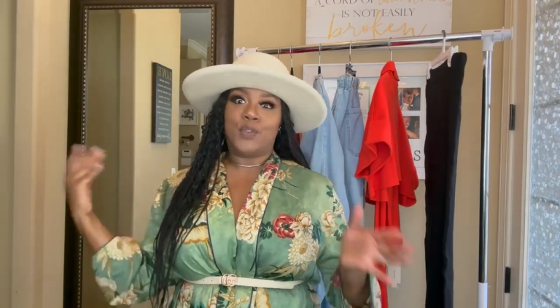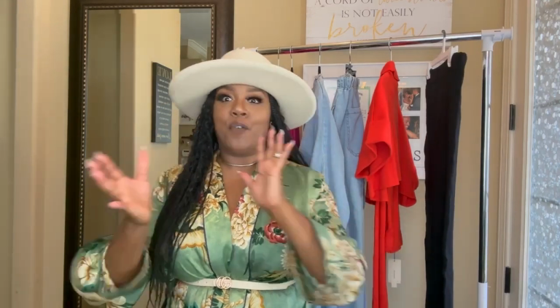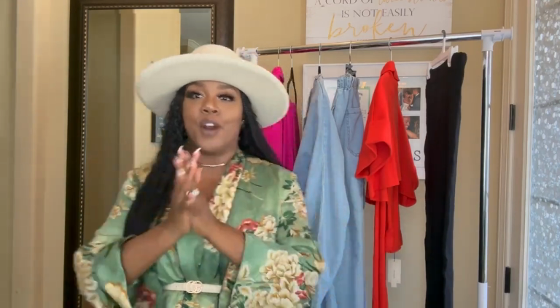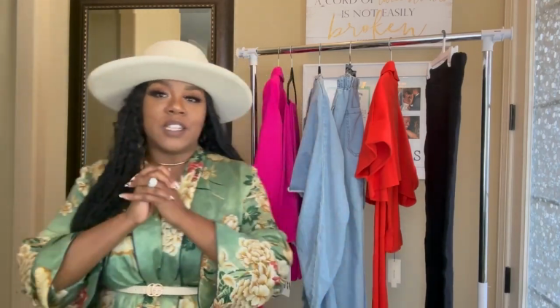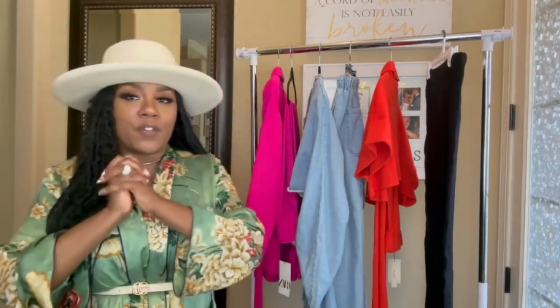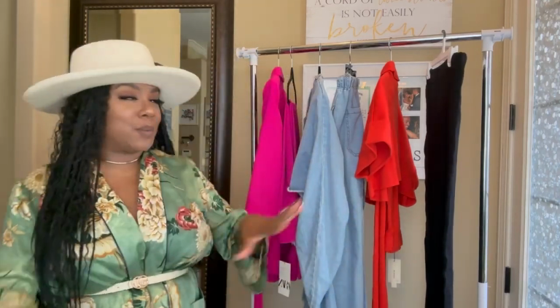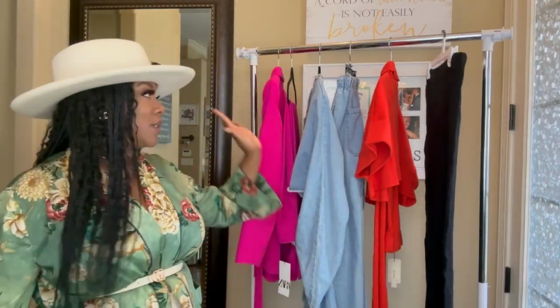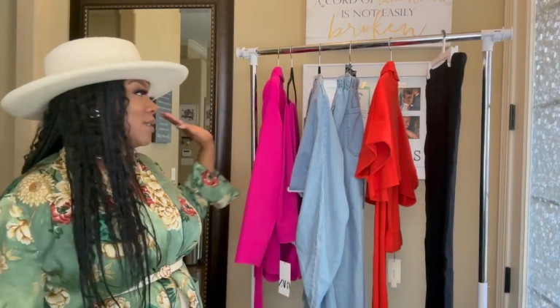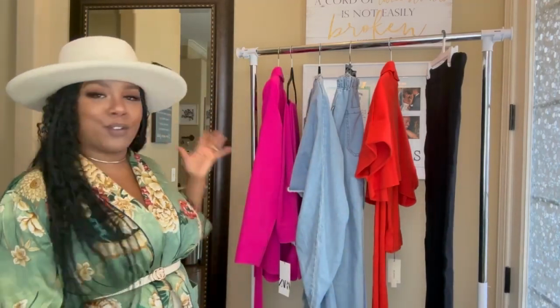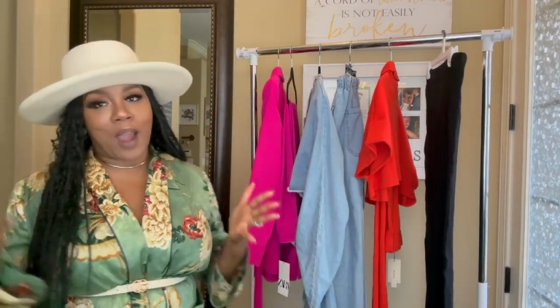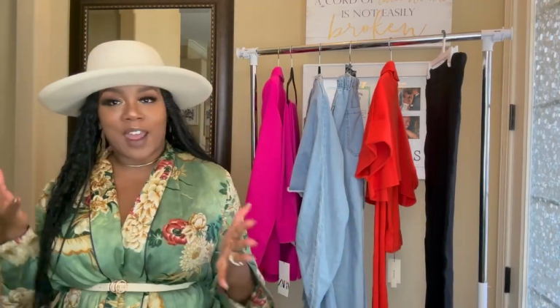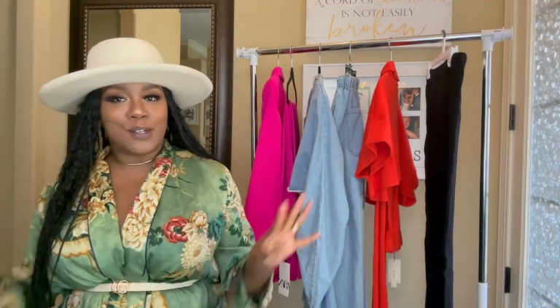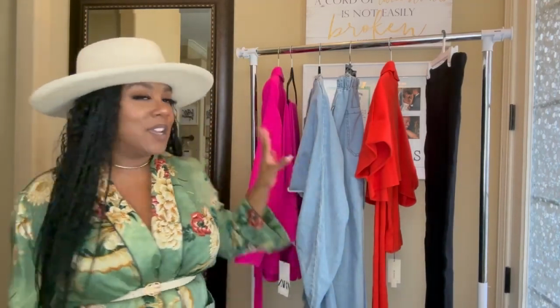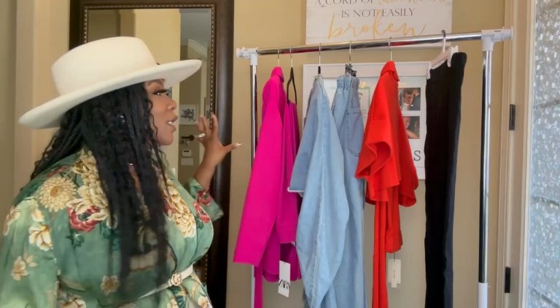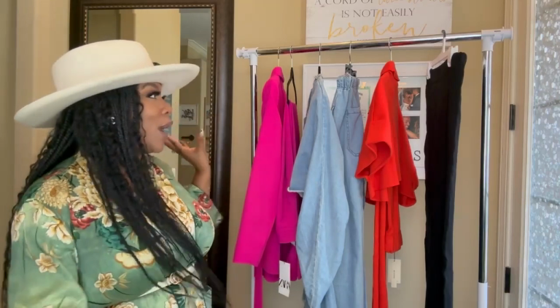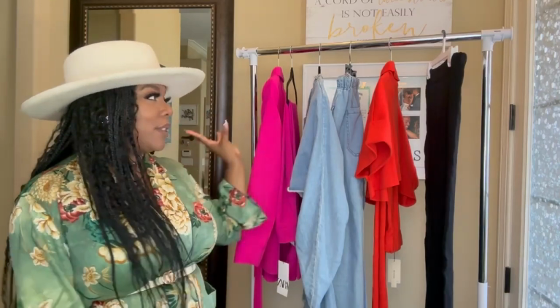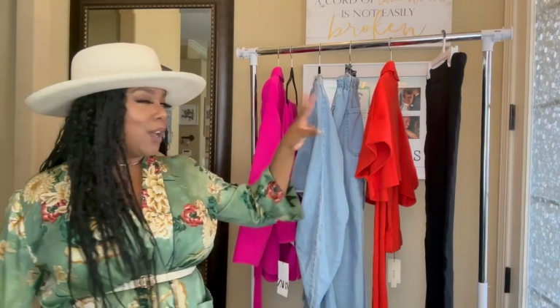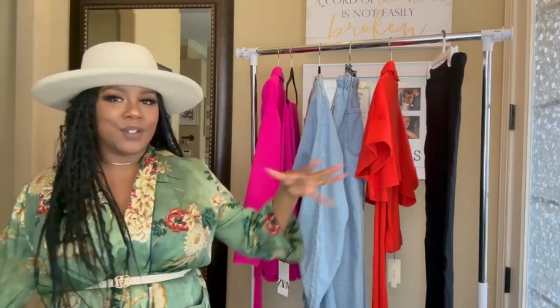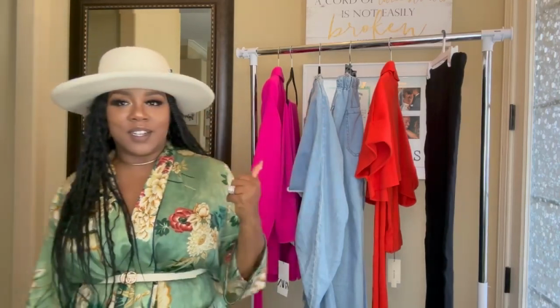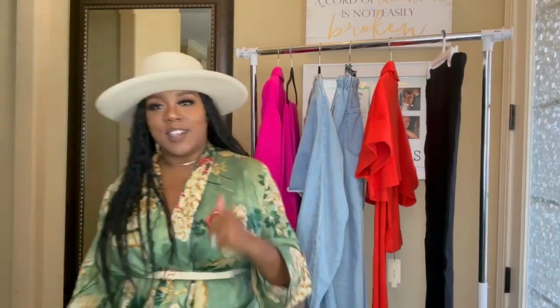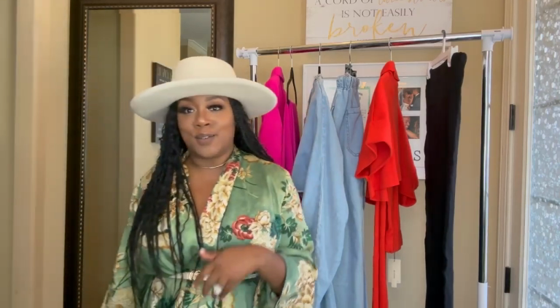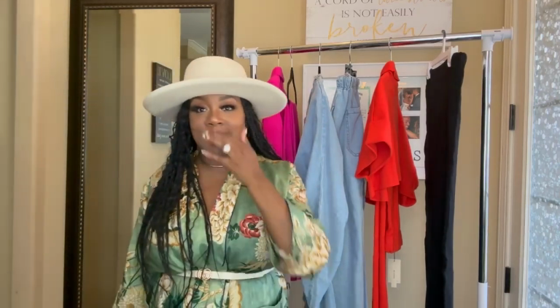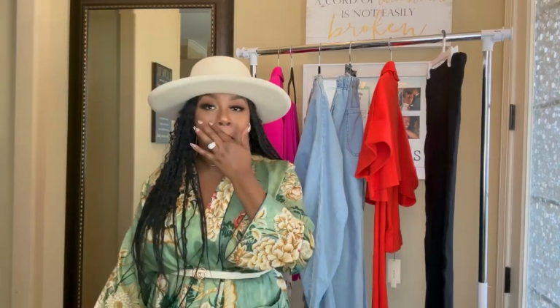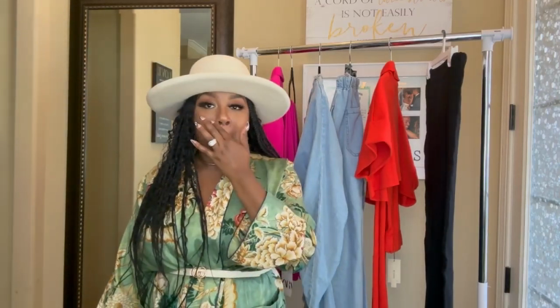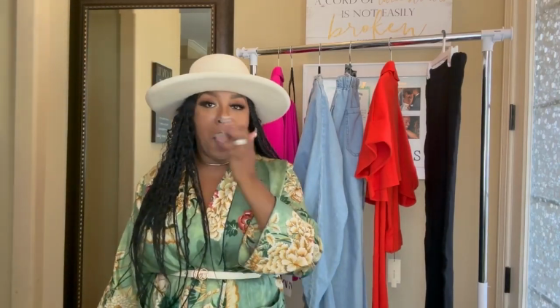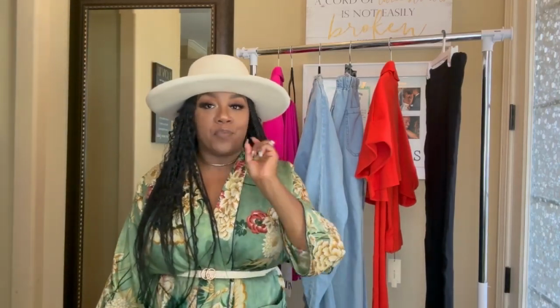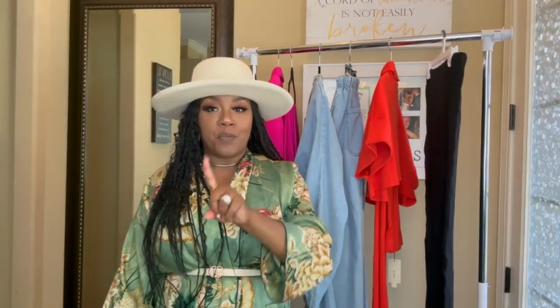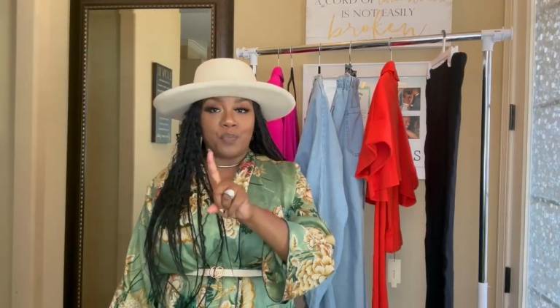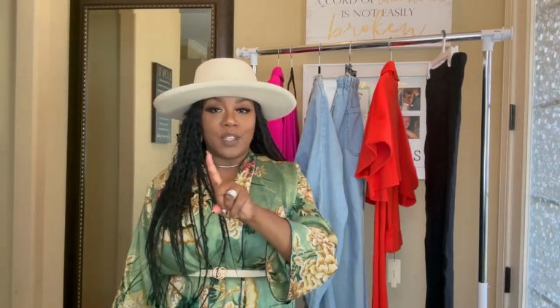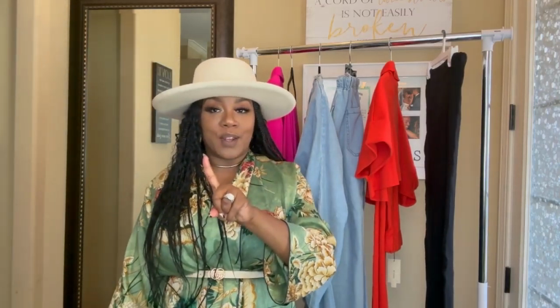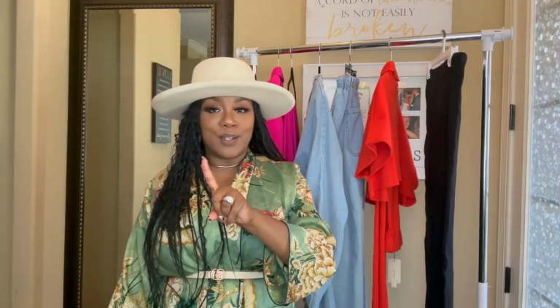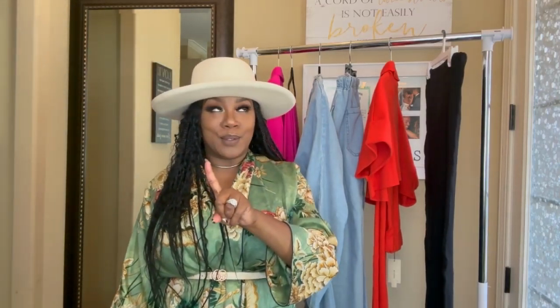First things first, you know how I like to do it — start with the clothes then the accessories, so let's do it.